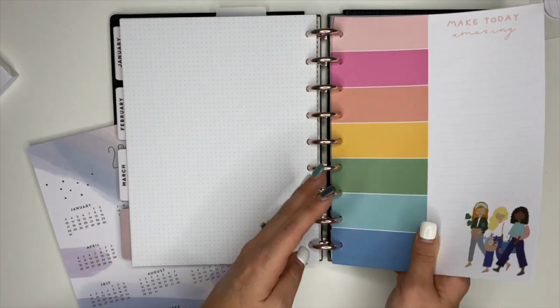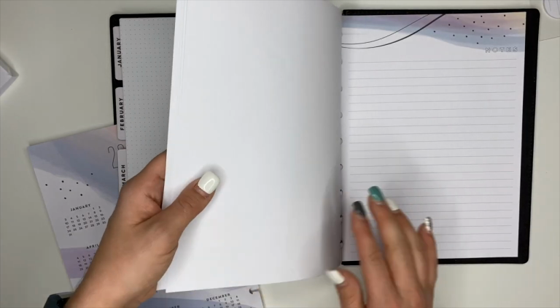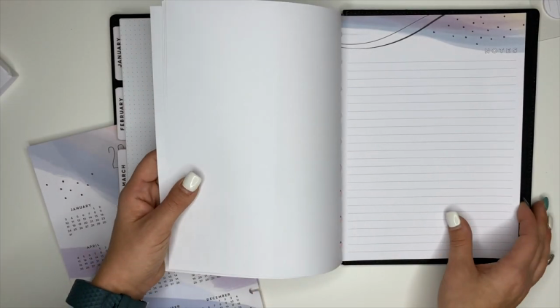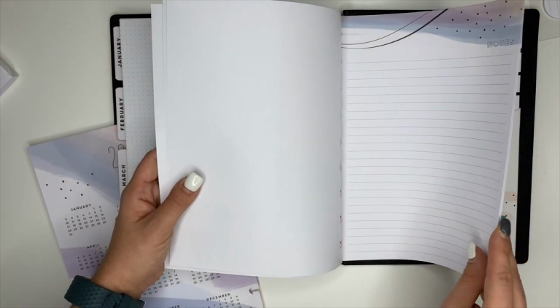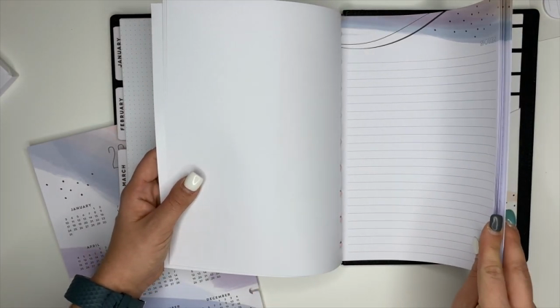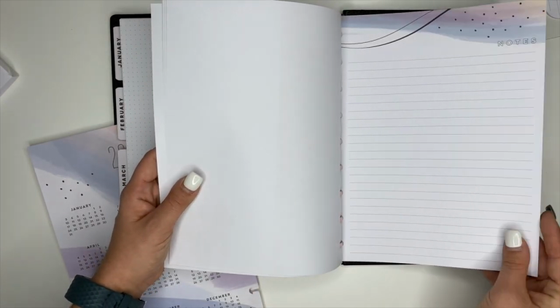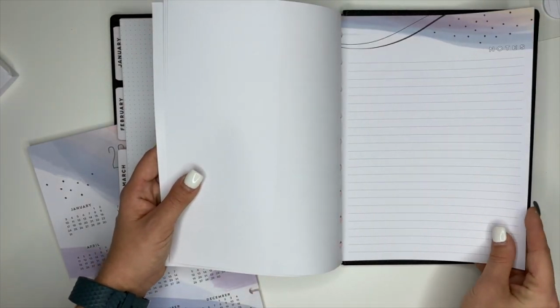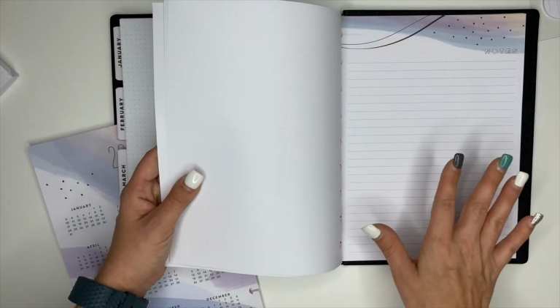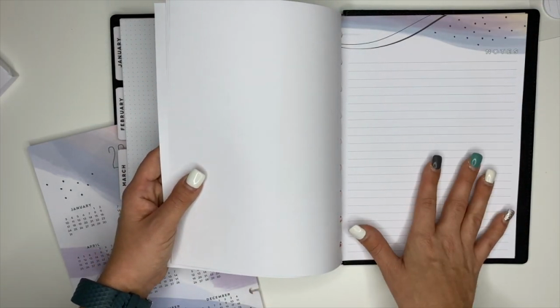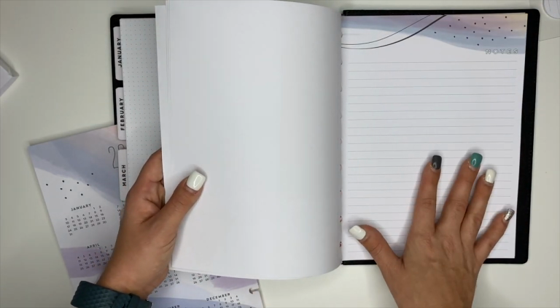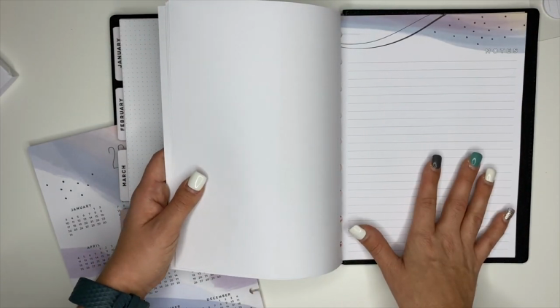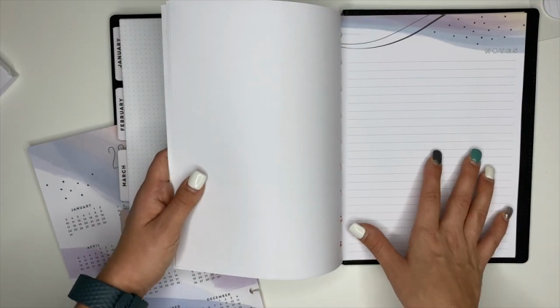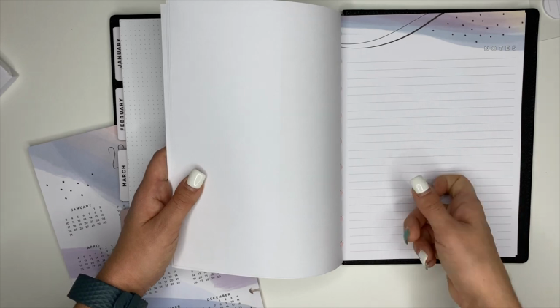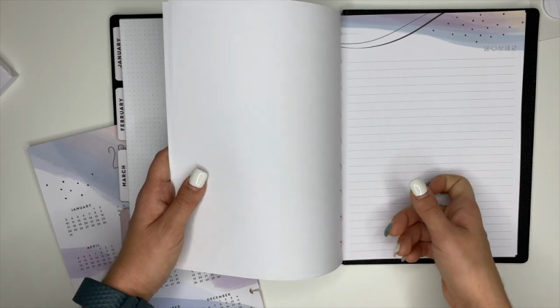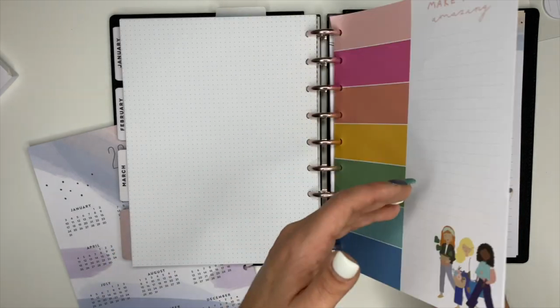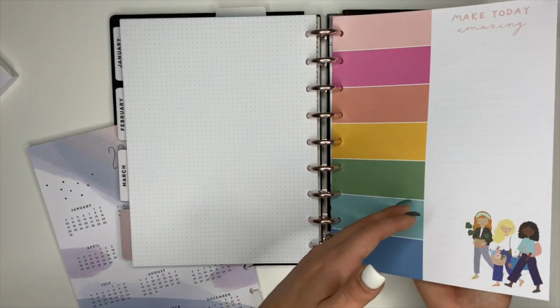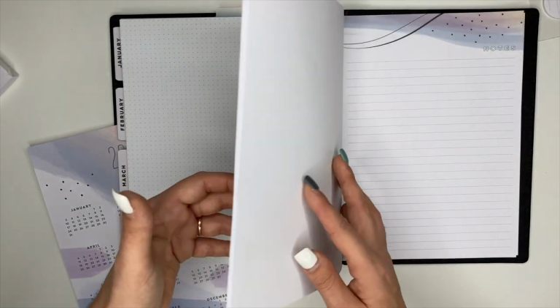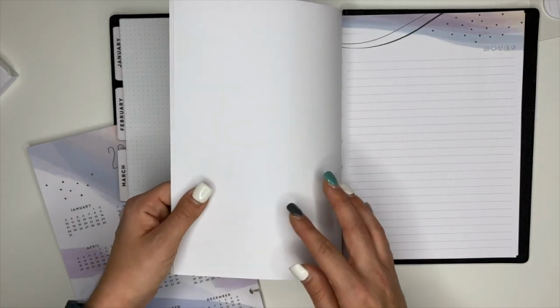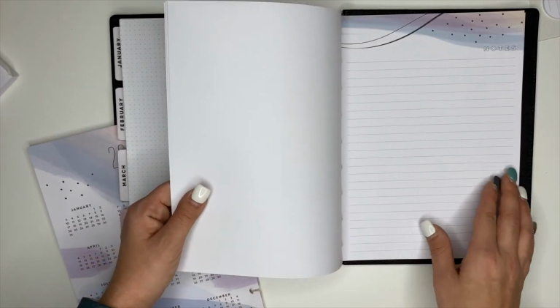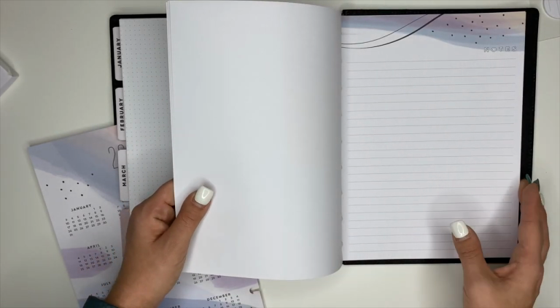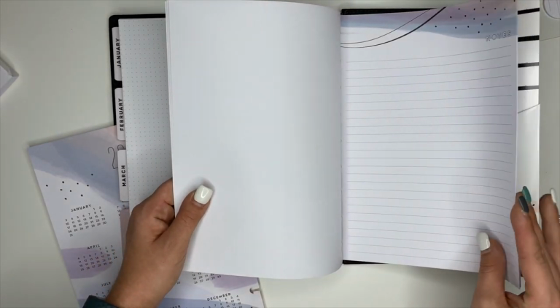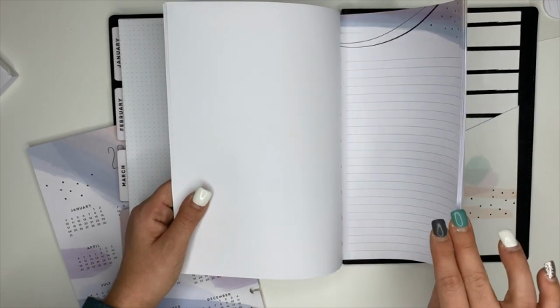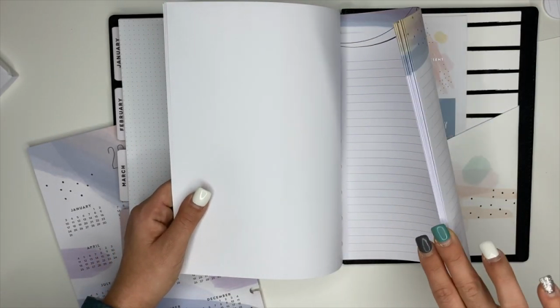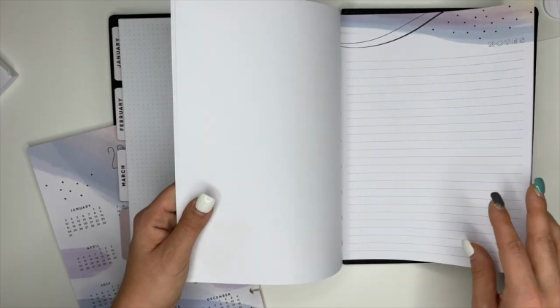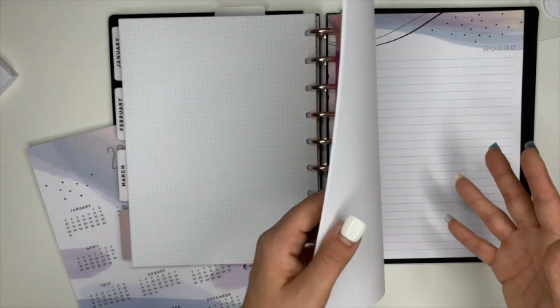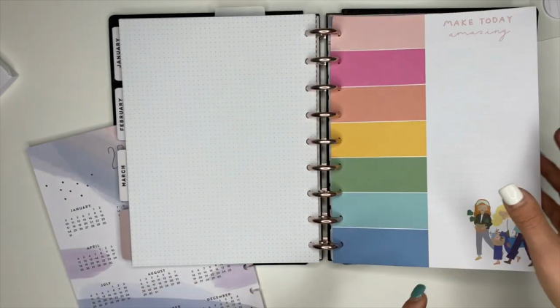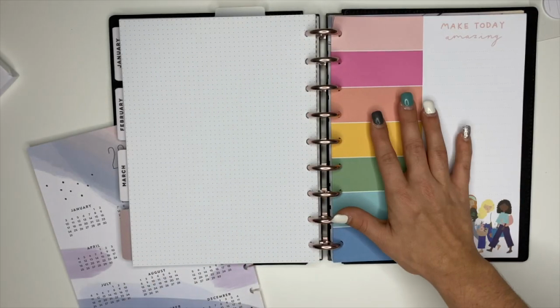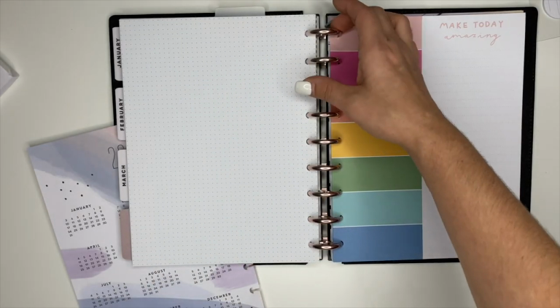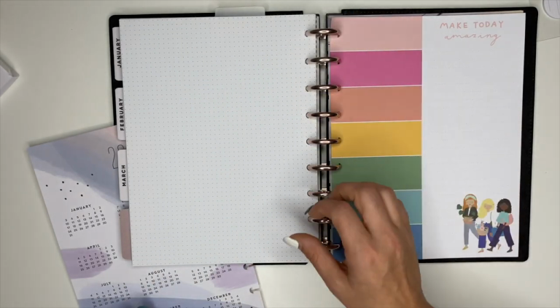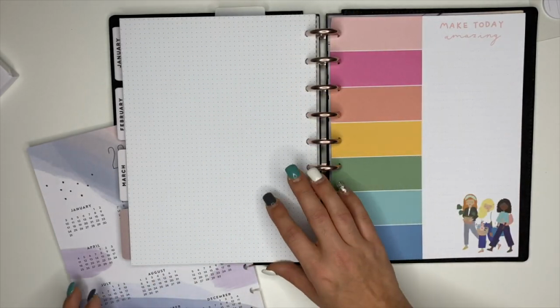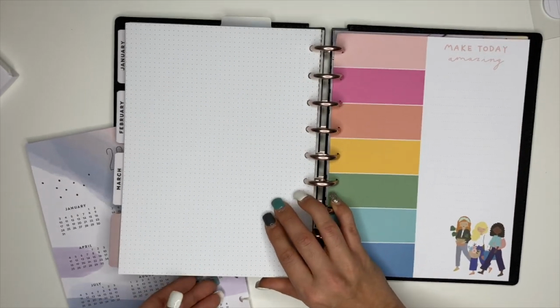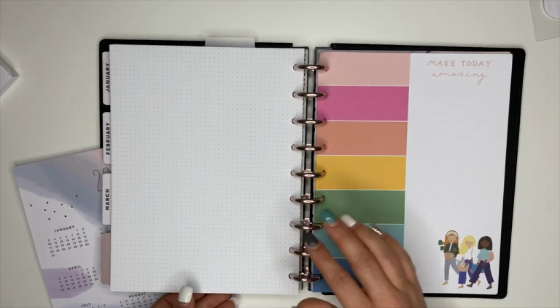And then these pages here that came out of that accessory pack — I can use these for journaling, I can use these for meal planning if I don't want to use the meal planning pages one week. But I have these in here on hand for whatever I need them to be.